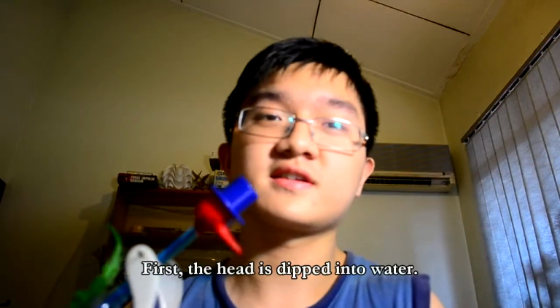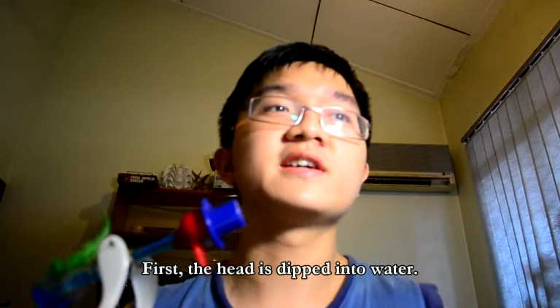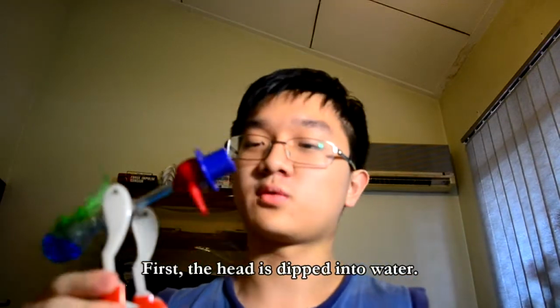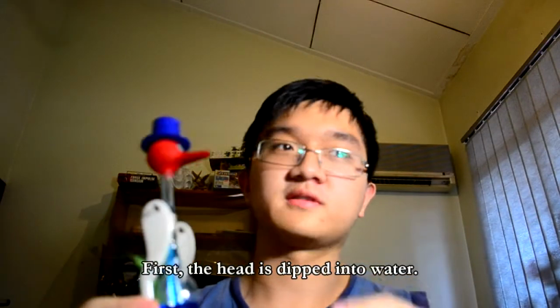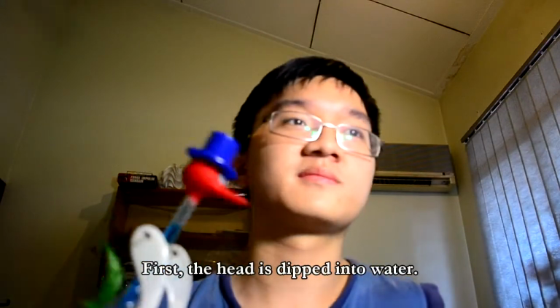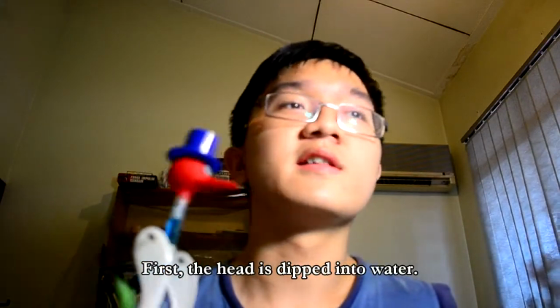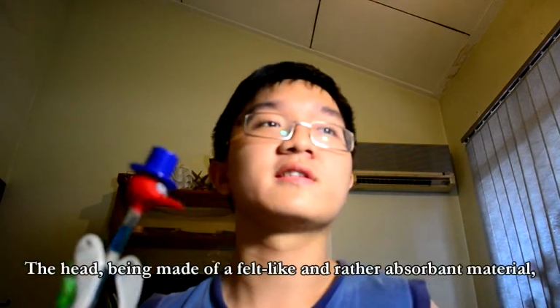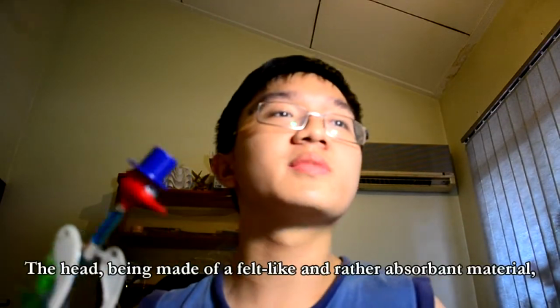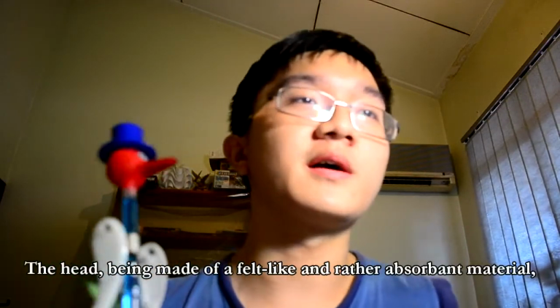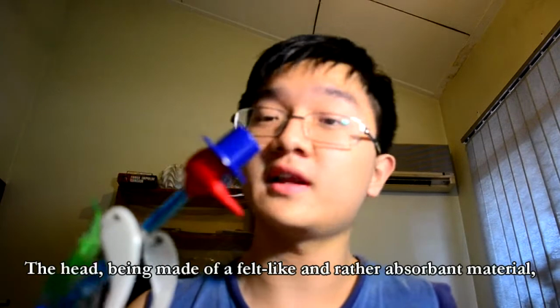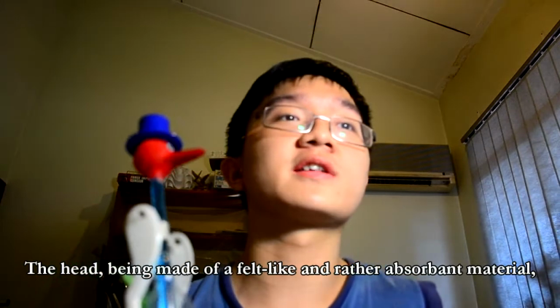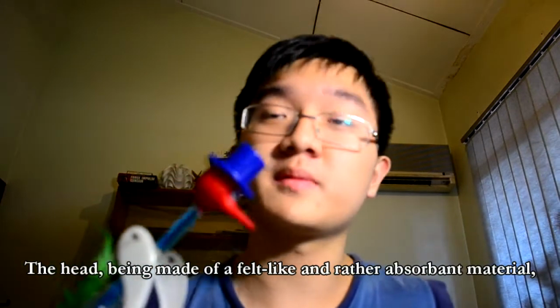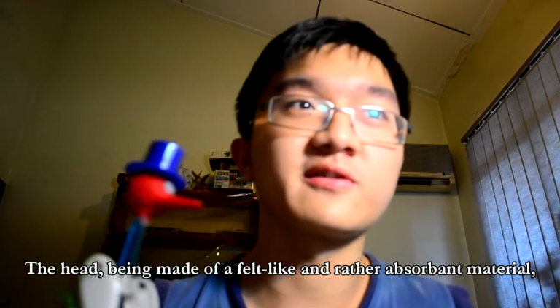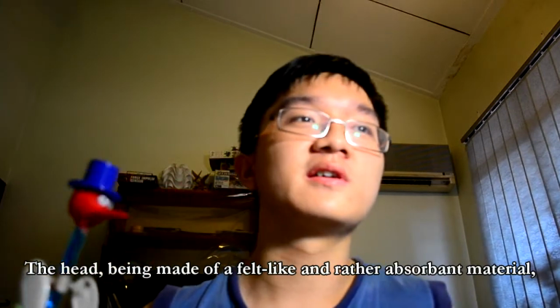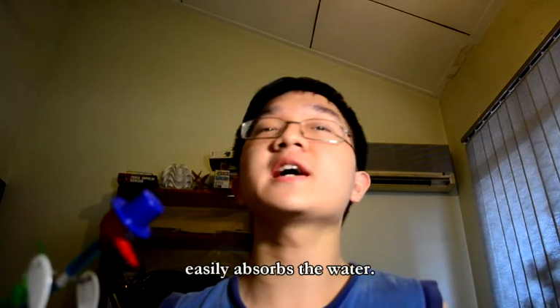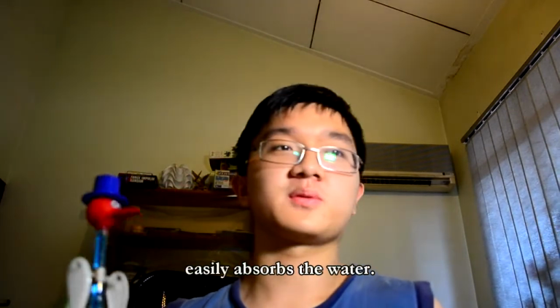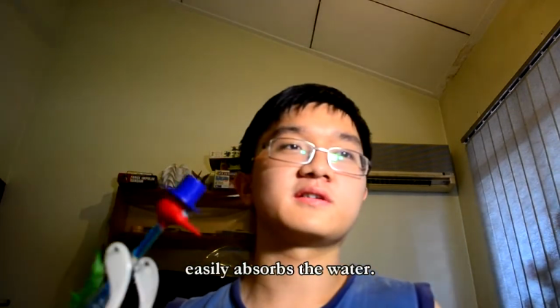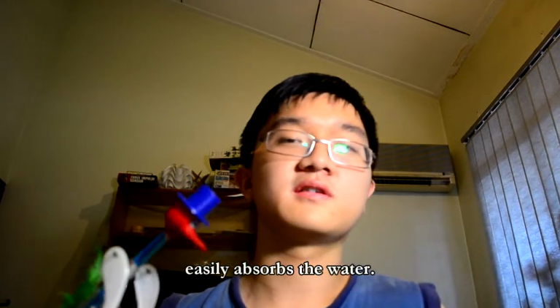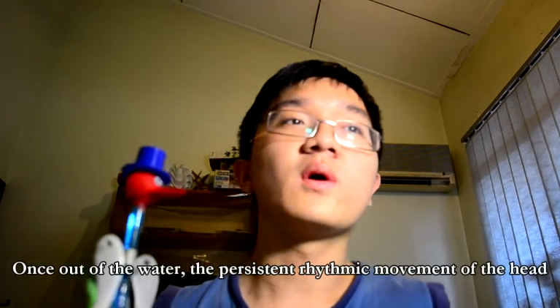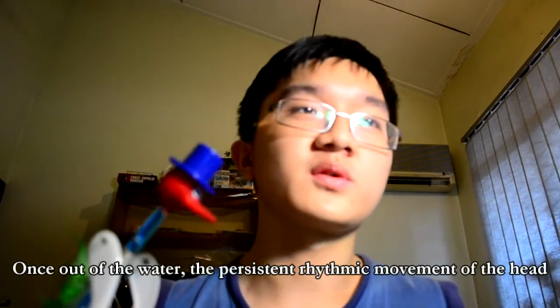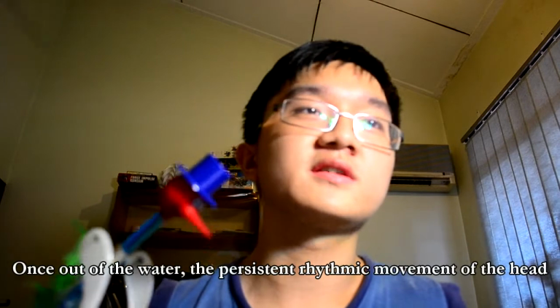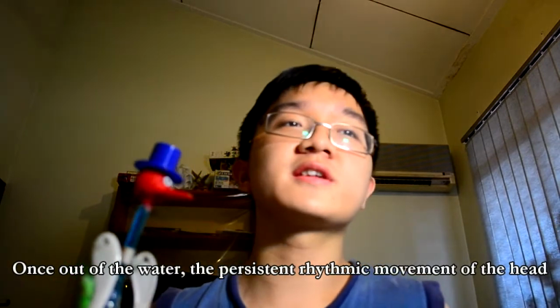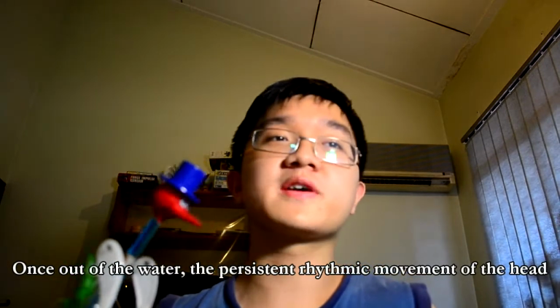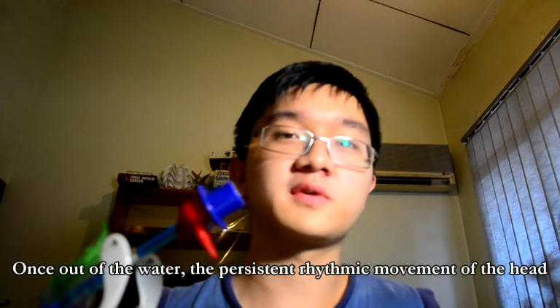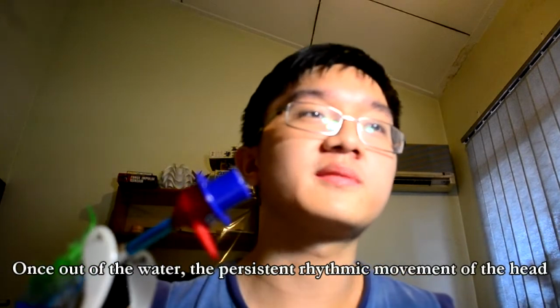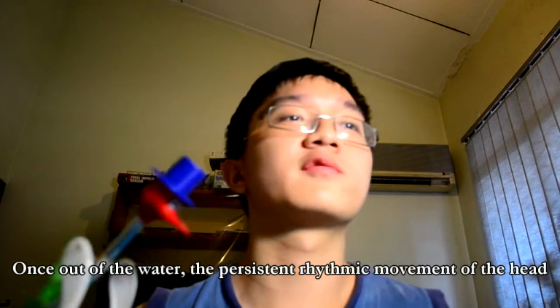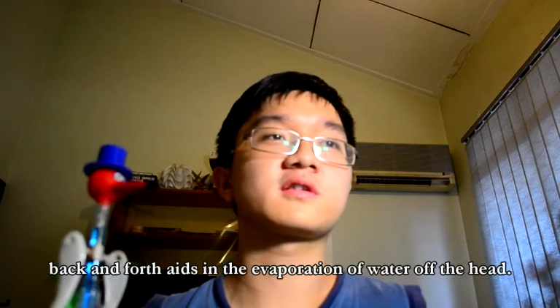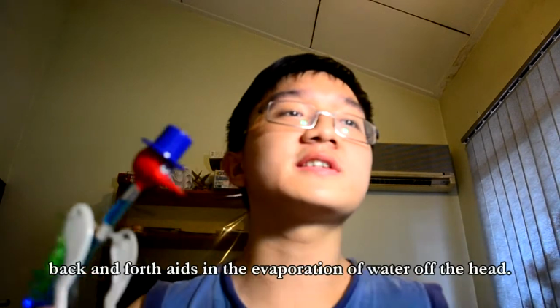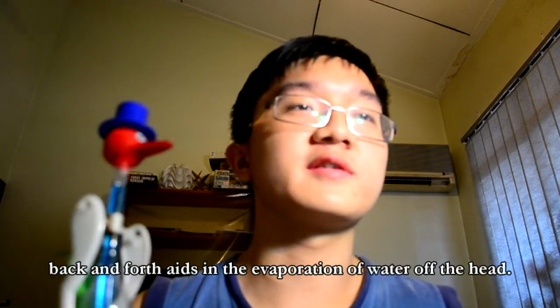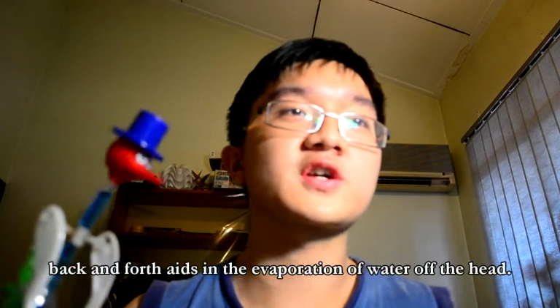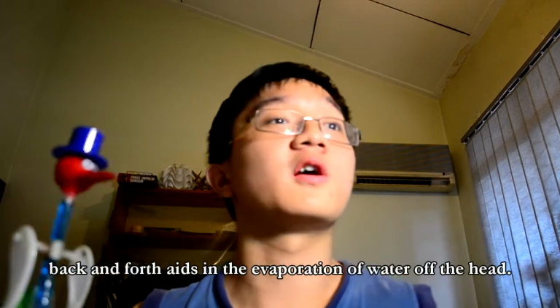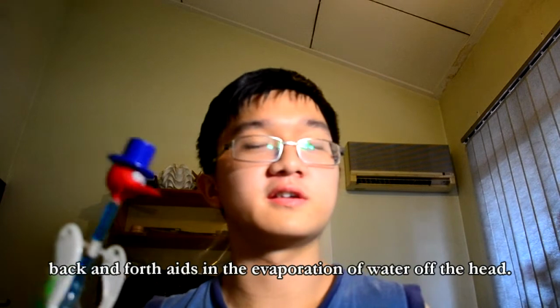First, the head is dipped into water. Then, the head, being made out of a felt-like and rather absorbent material, easily absorbs the water. Once out of the water, the persistent rhythmic movement of the head back and forth aids in the evaporation of water off the head.